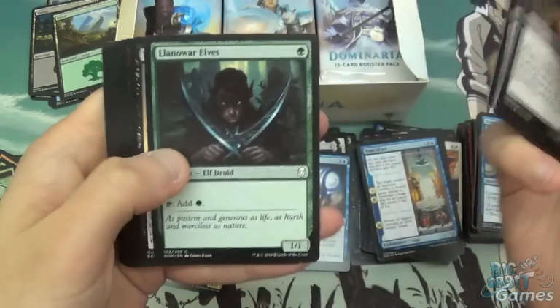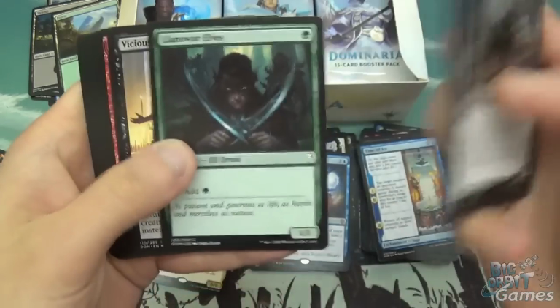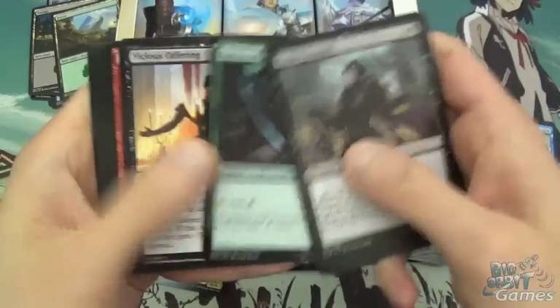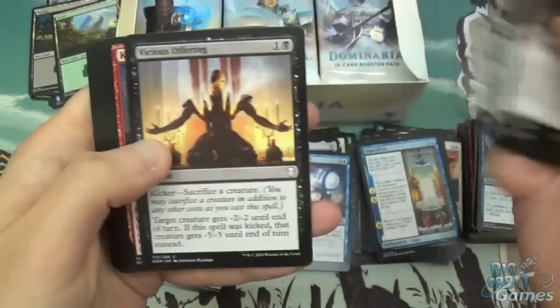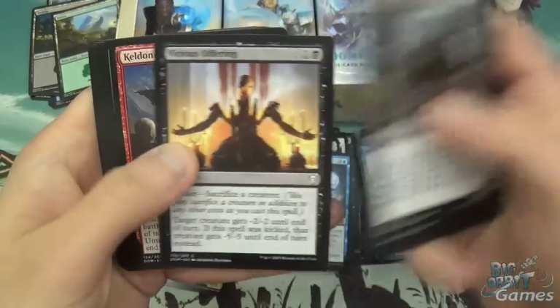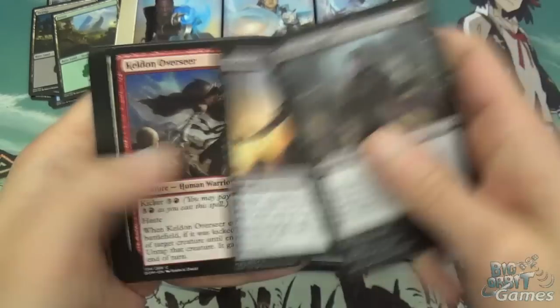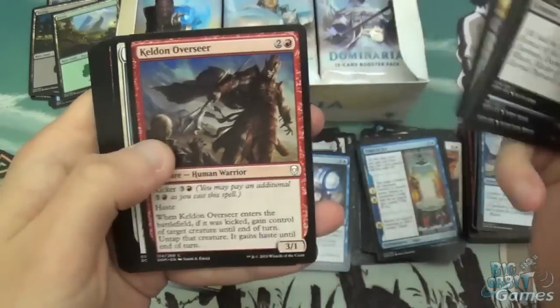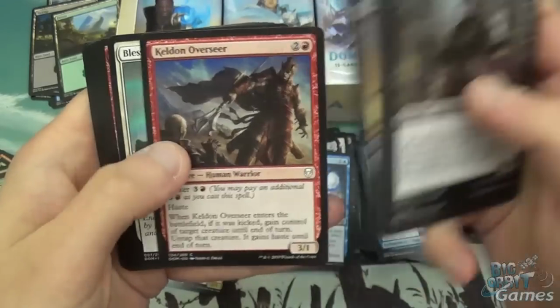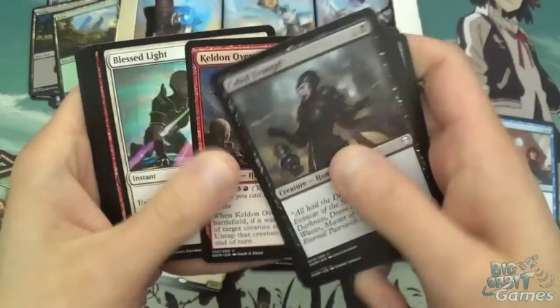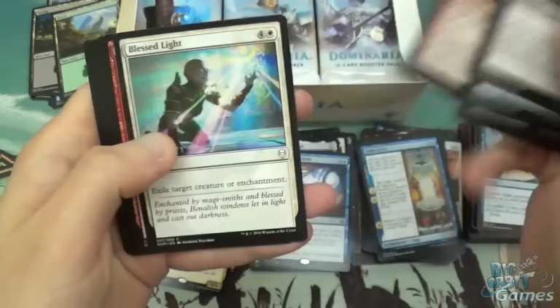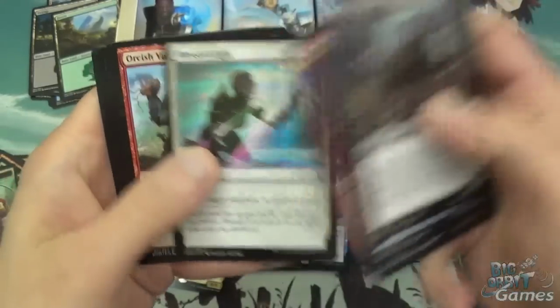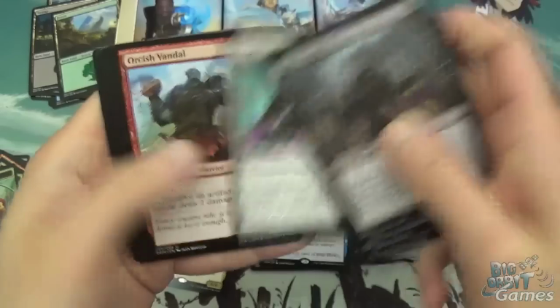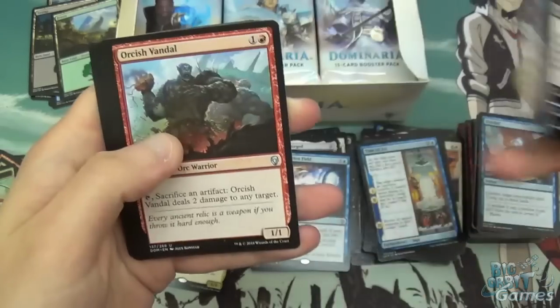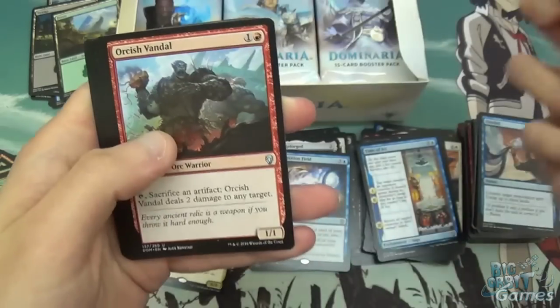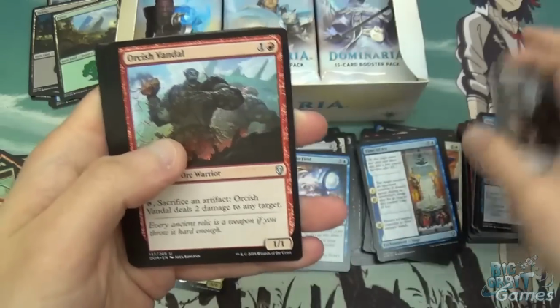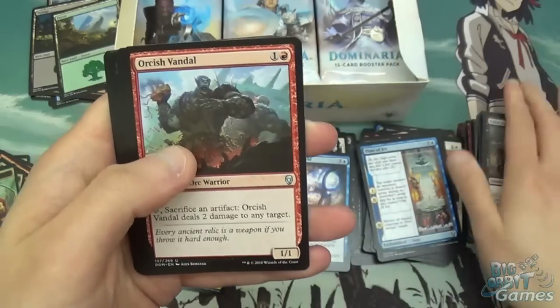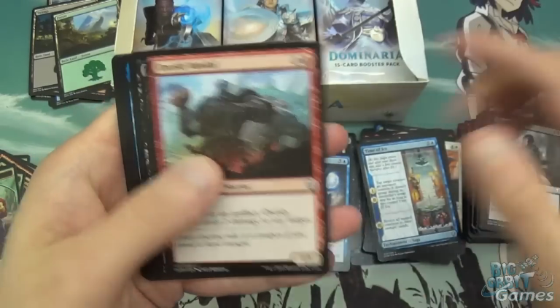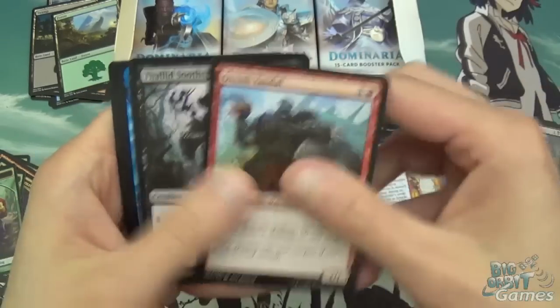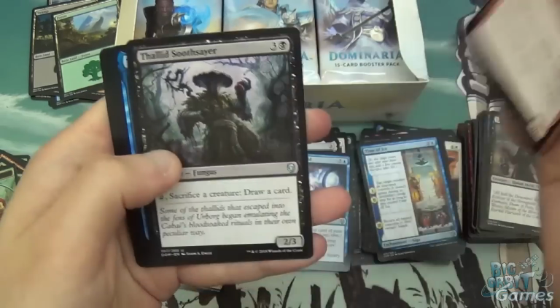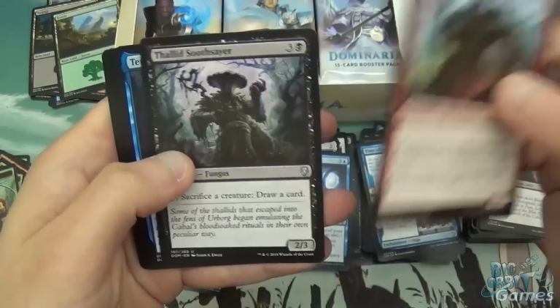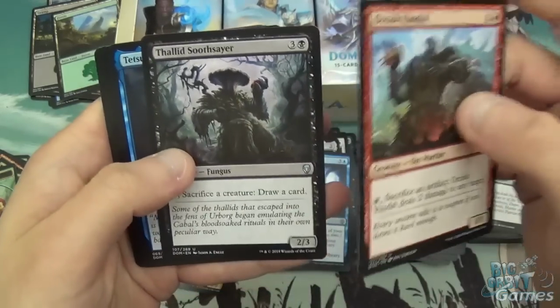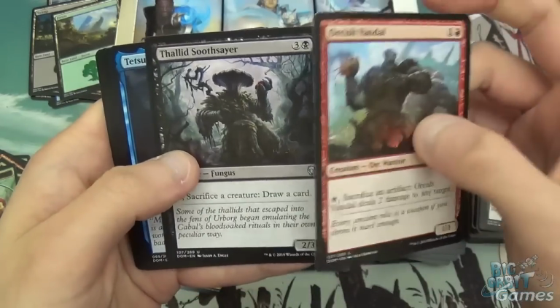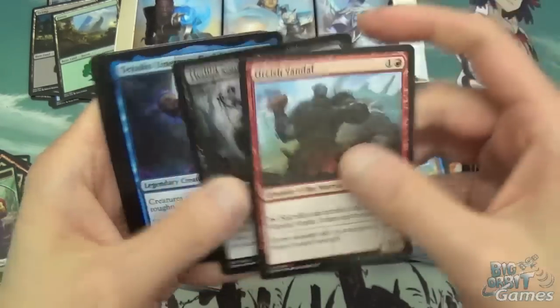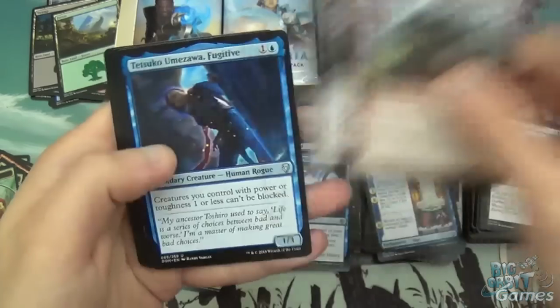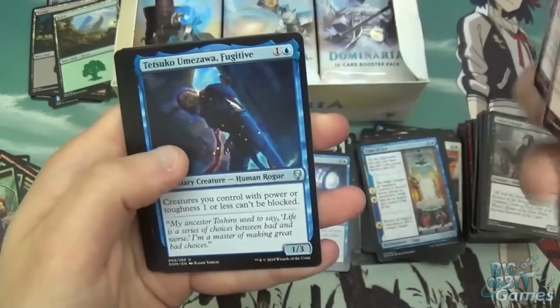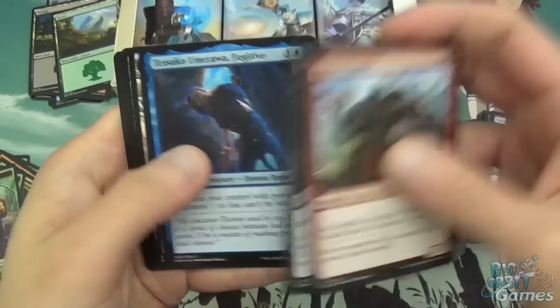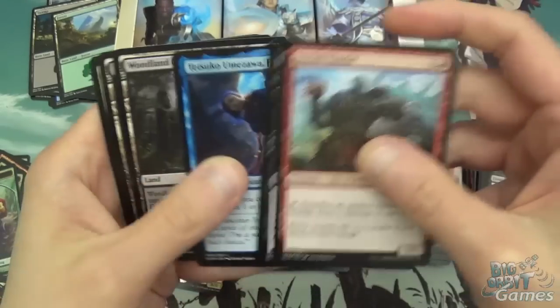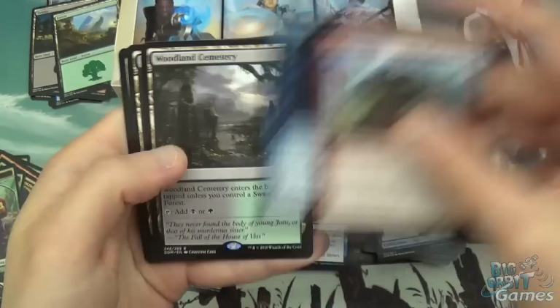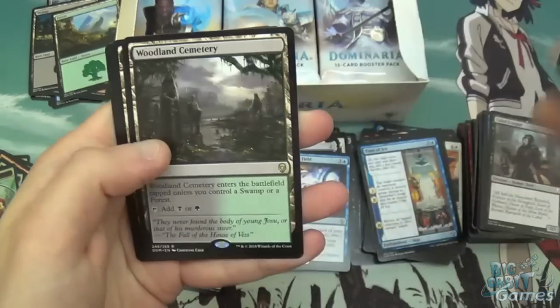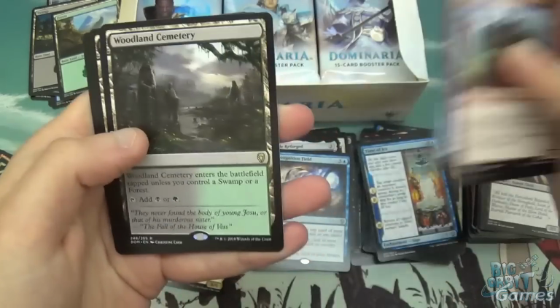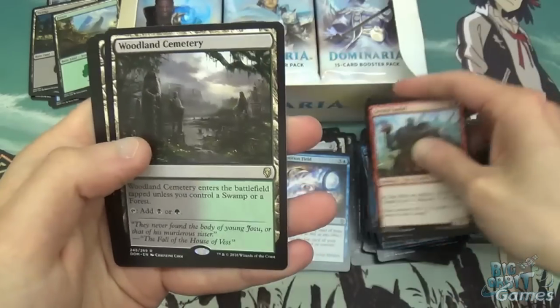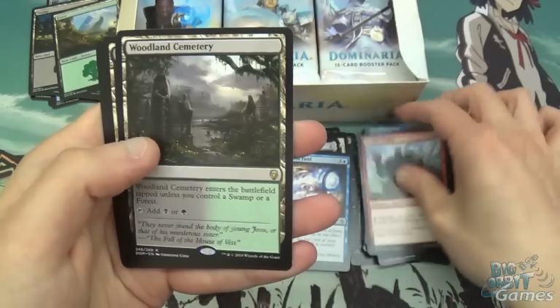Llanowar Elves, Vicious Offering, Keldon Overseer, Blessed Light, and Orcish Vandal, Thallid Soothsayer, Tetsuko, and Woodland Cemetery. Nice.